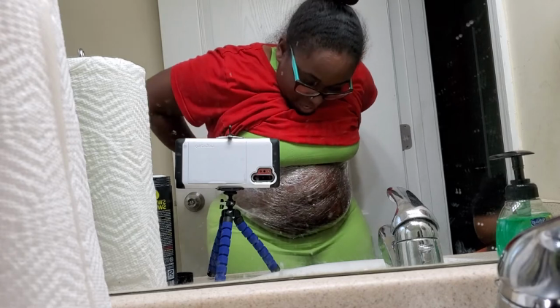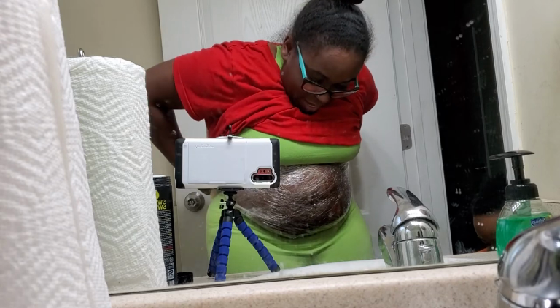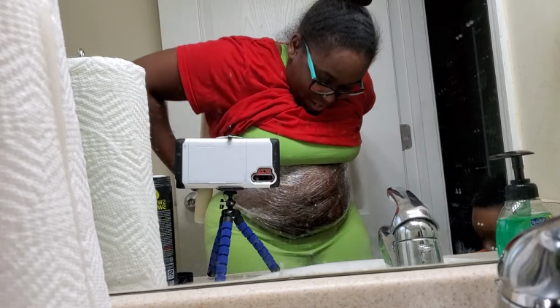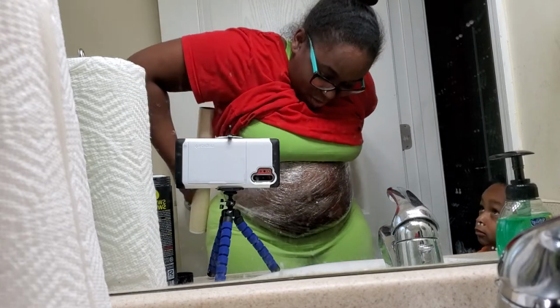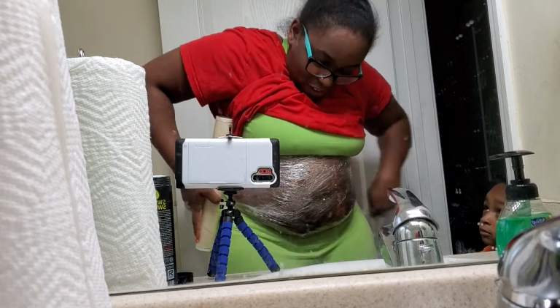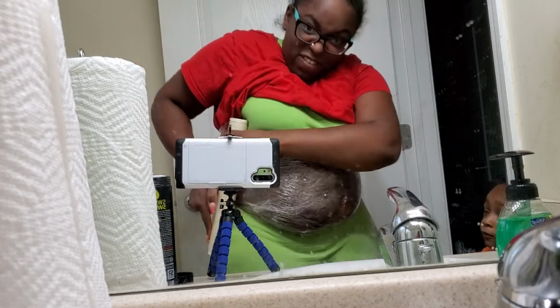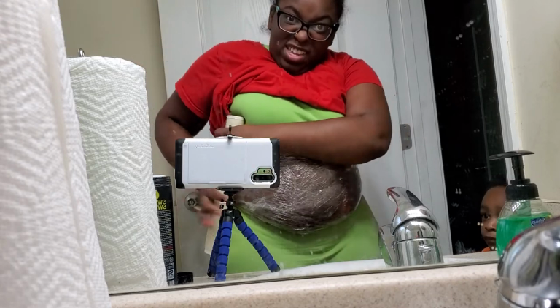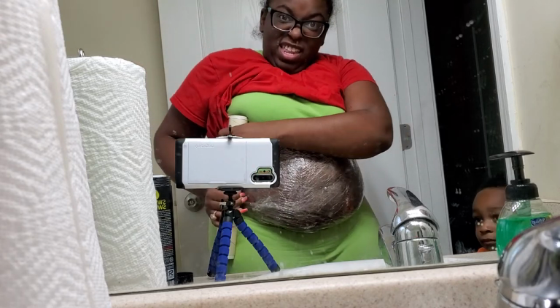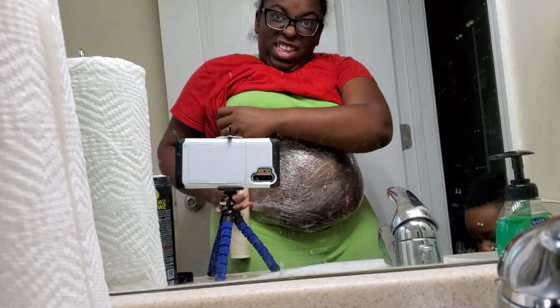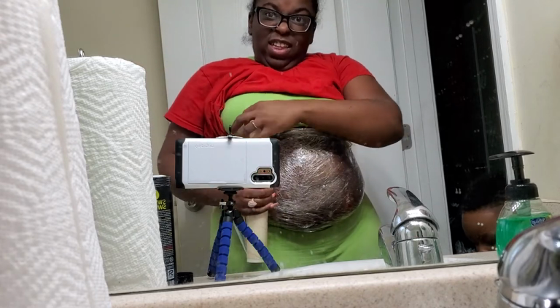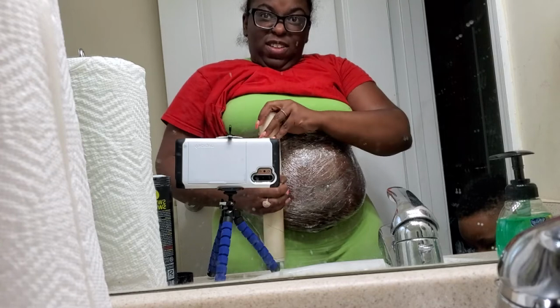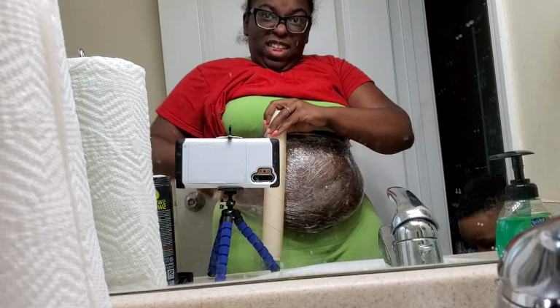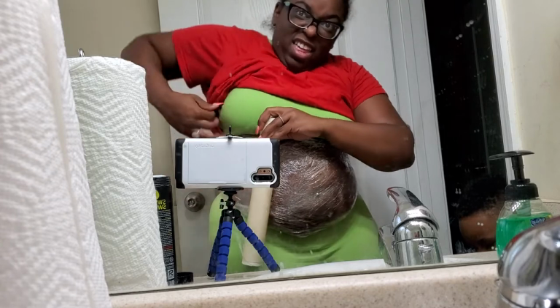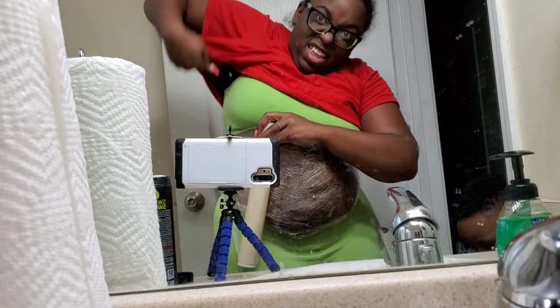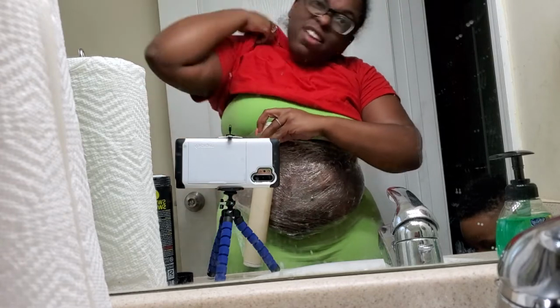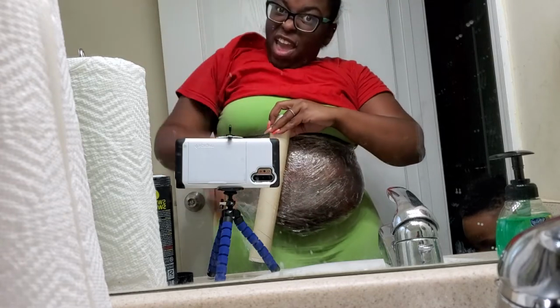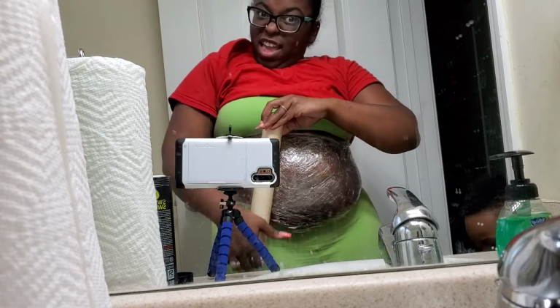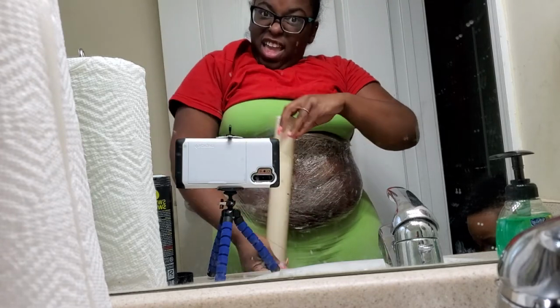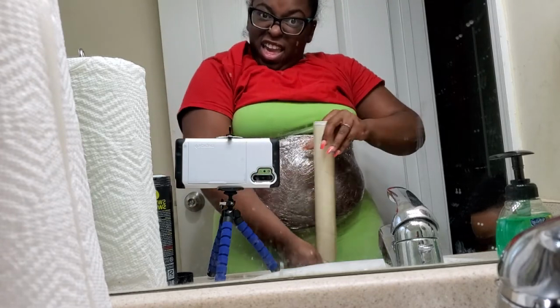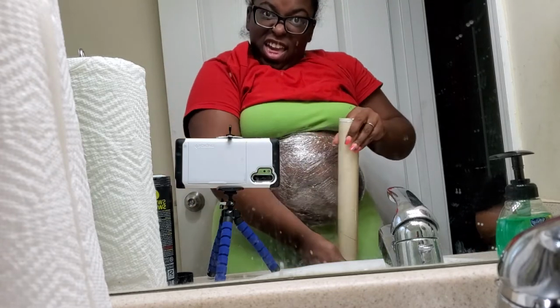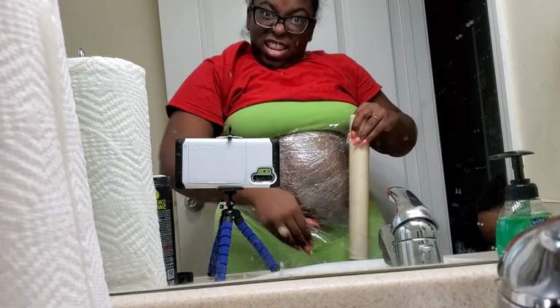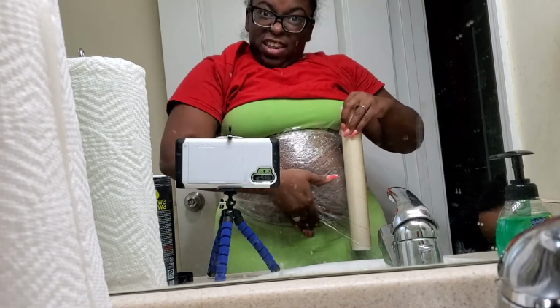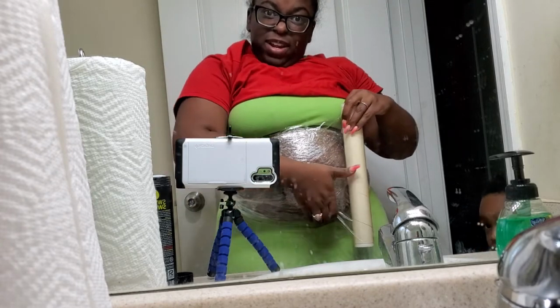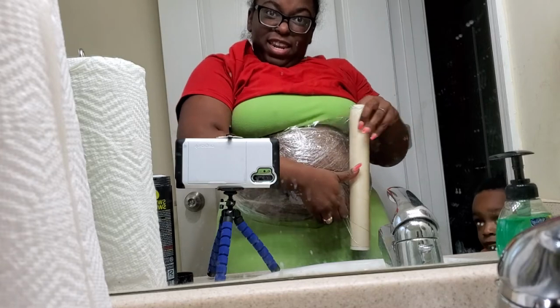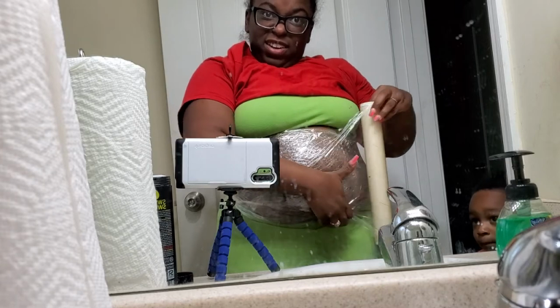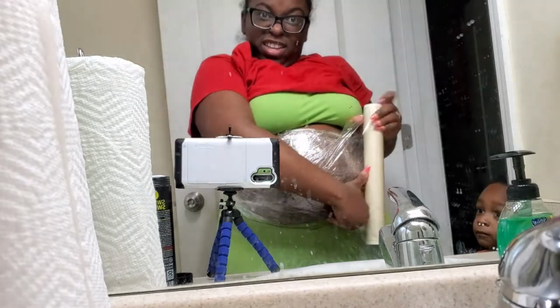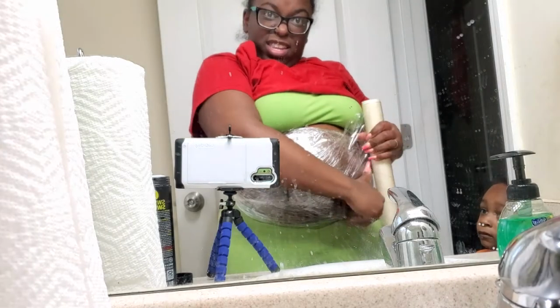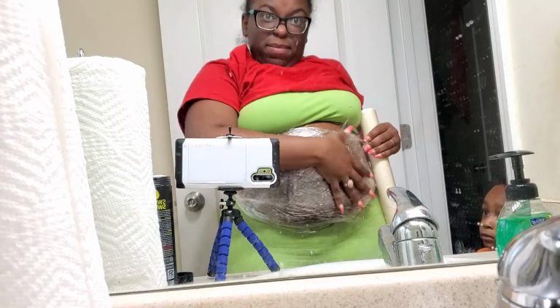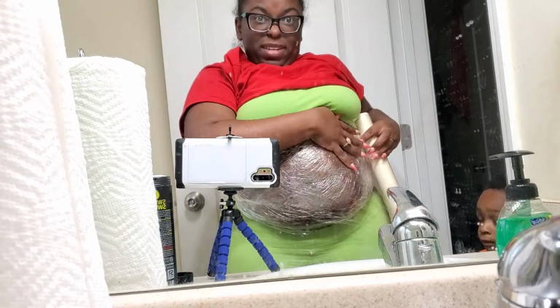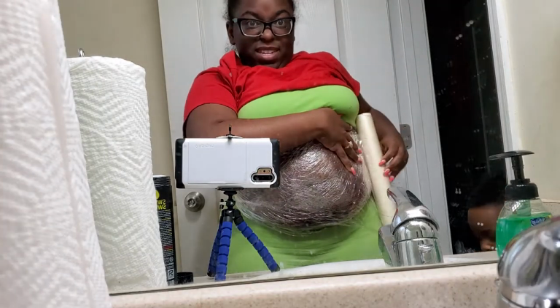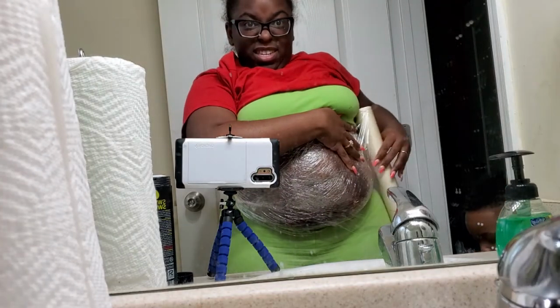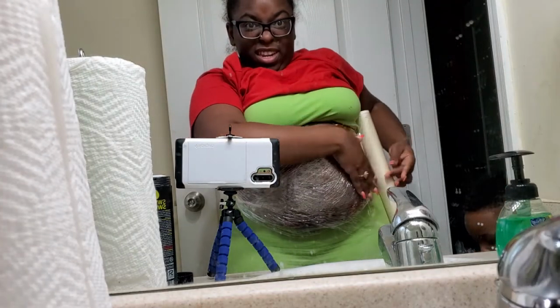Why are your shoes on the wrong feet, honey? And then you know, when I finish — because I'm about to be done with this because this is ridiculous —